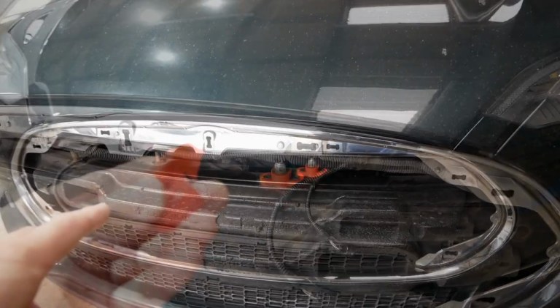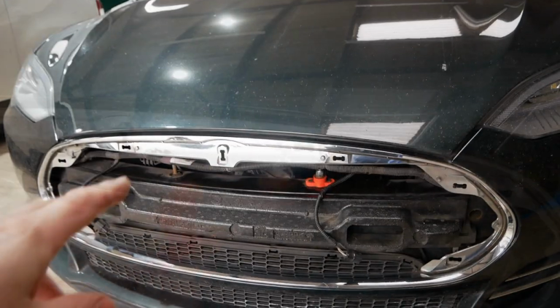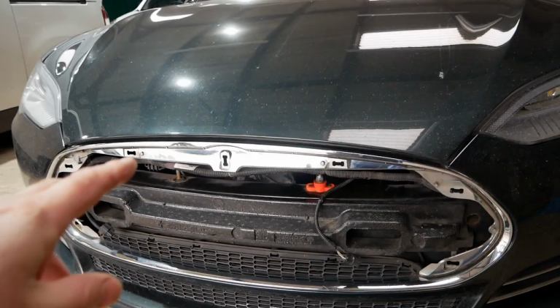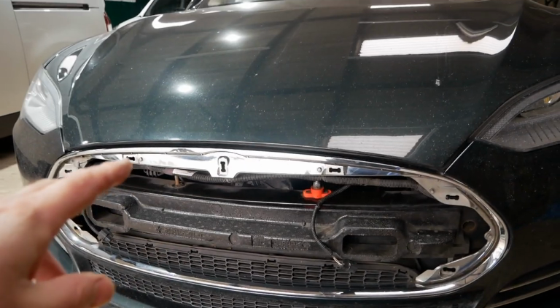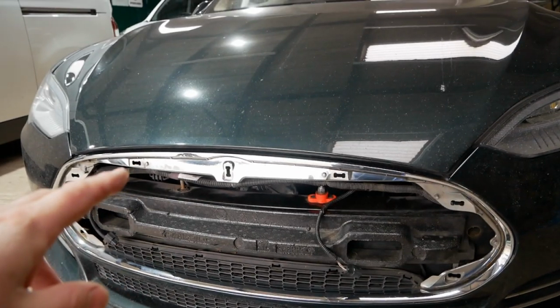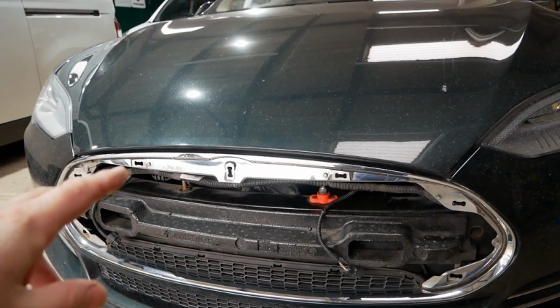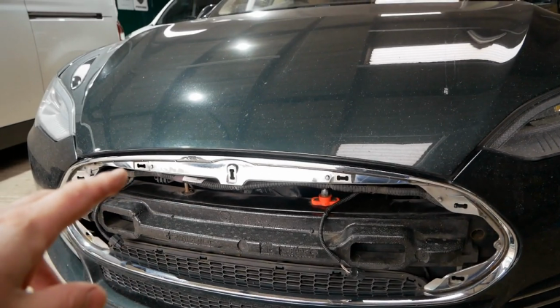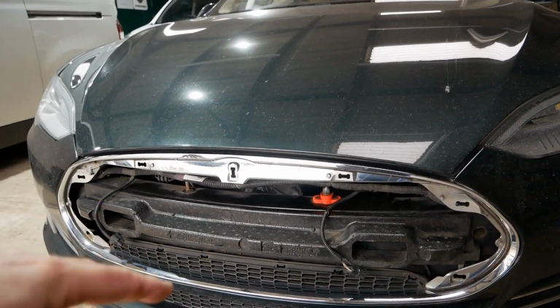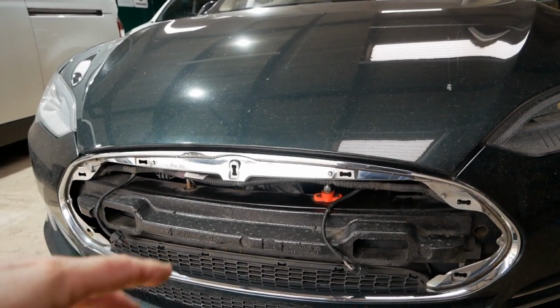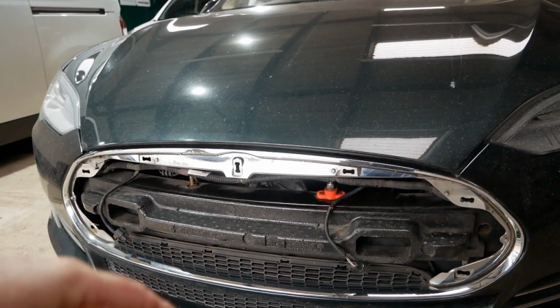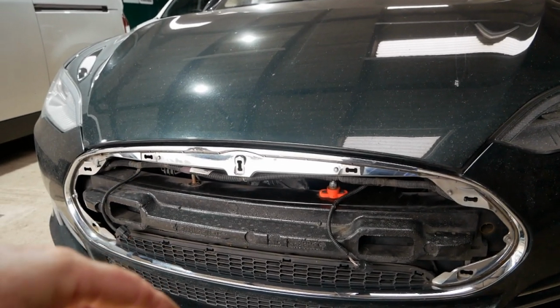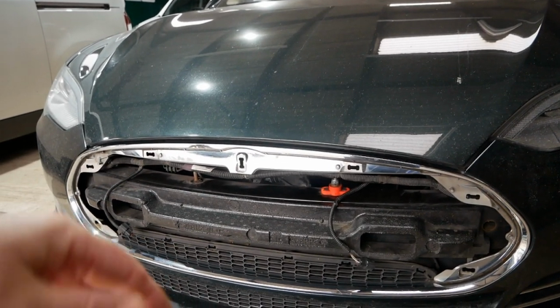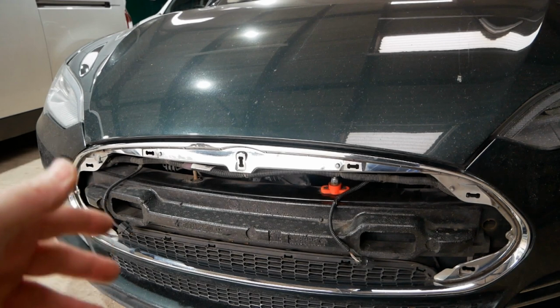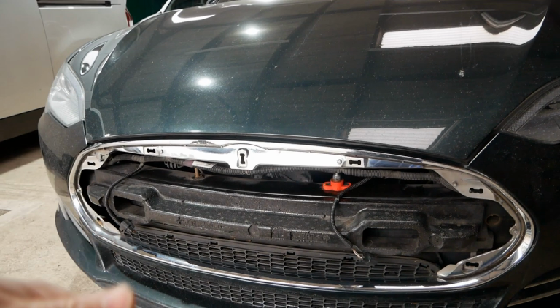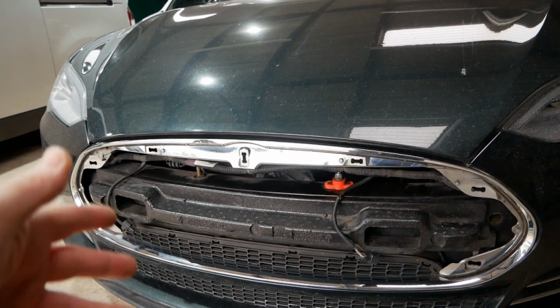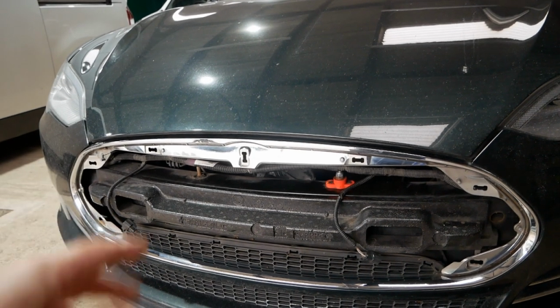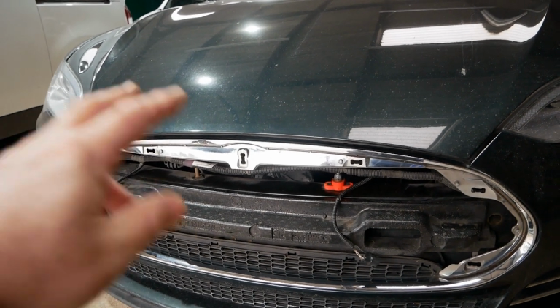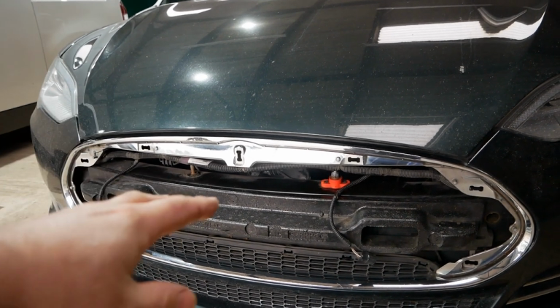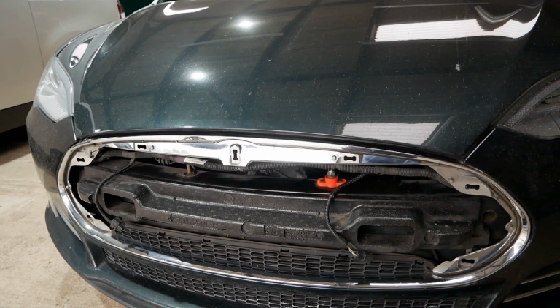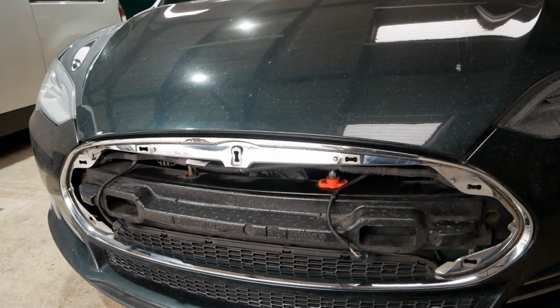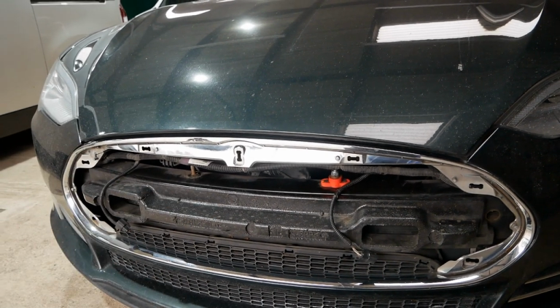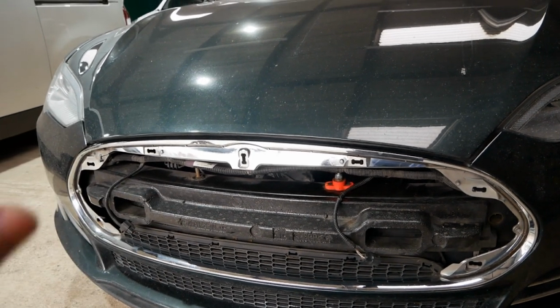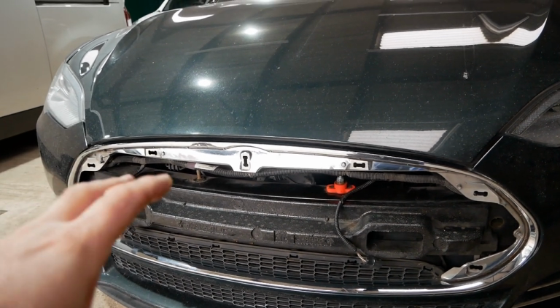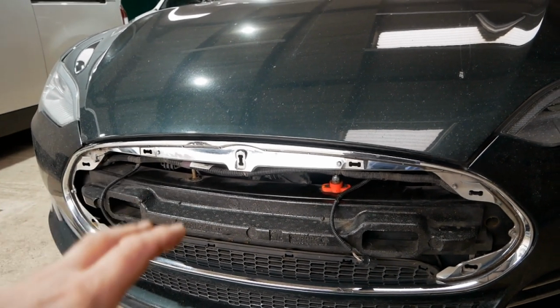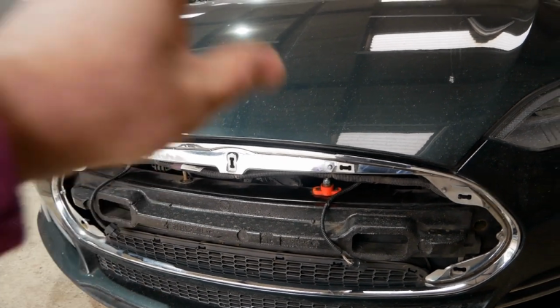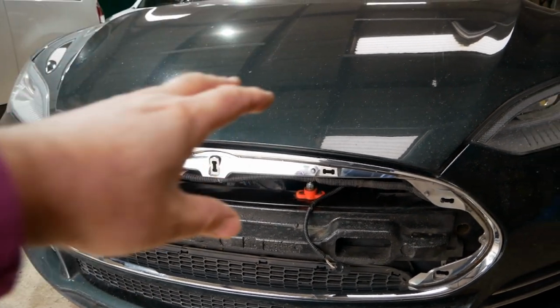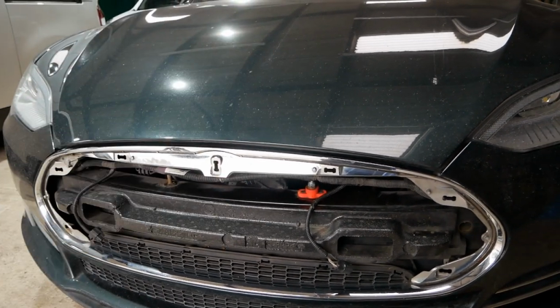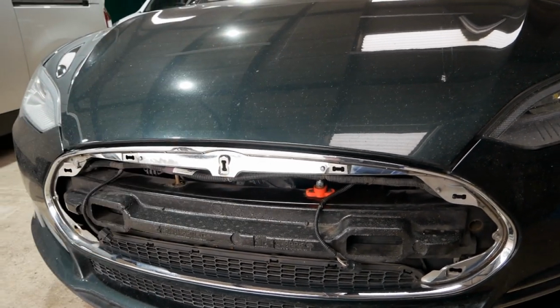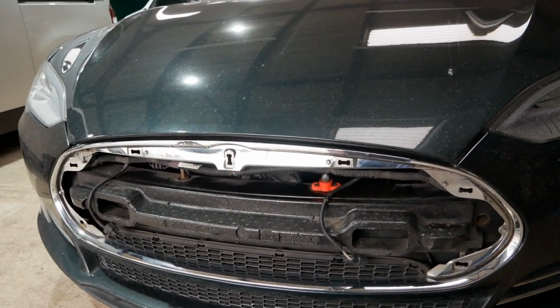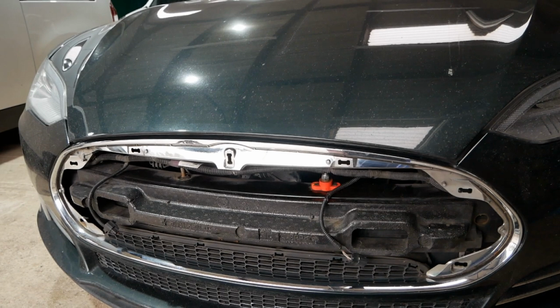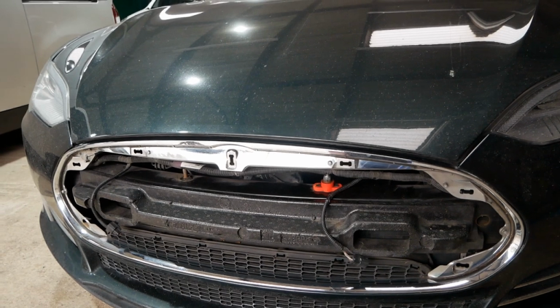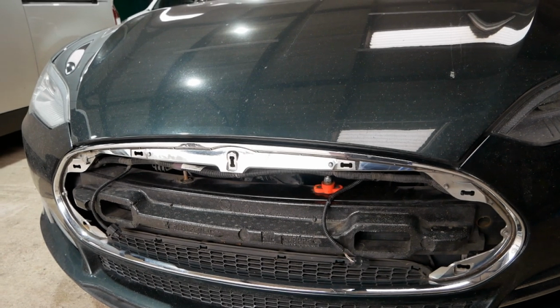At this point you can use jump leads with another 12 volt battery or another car, or put a trickle charger on there to get some voltage into that 12 volt battery.